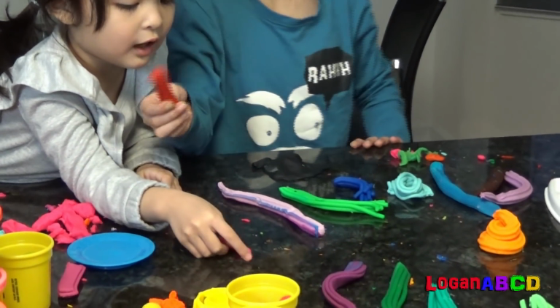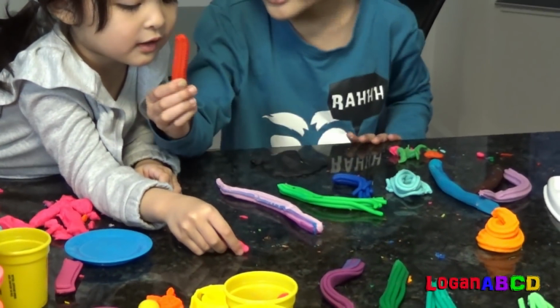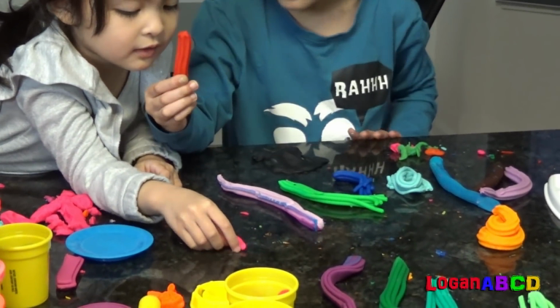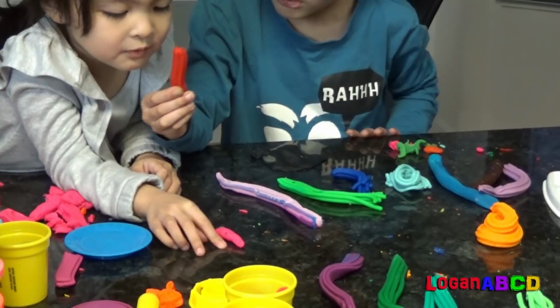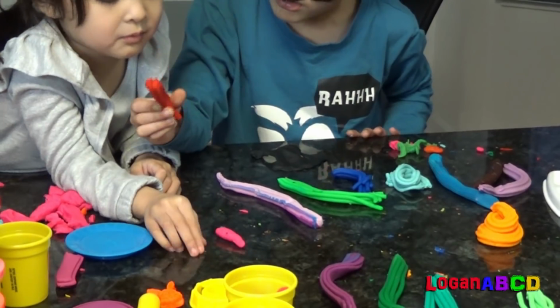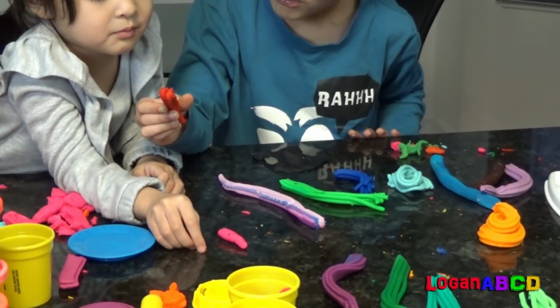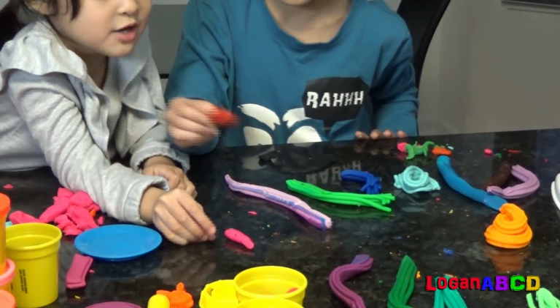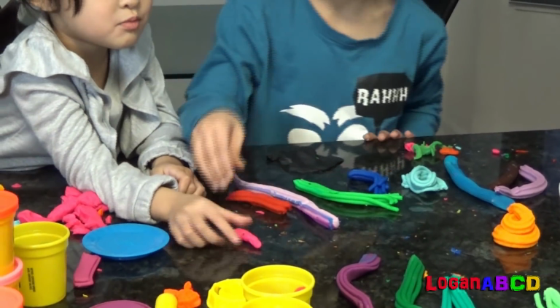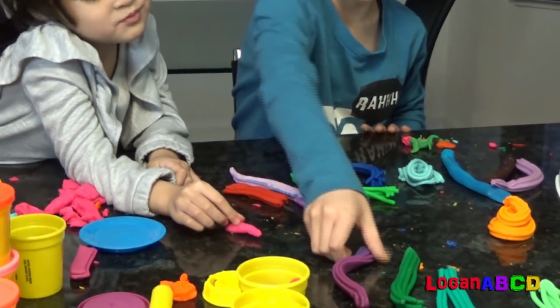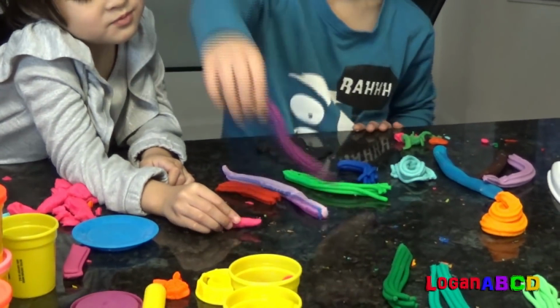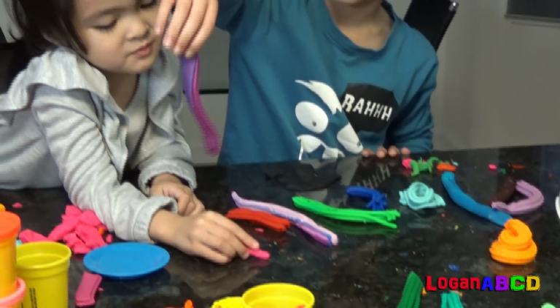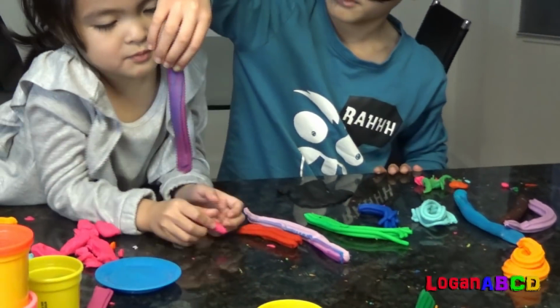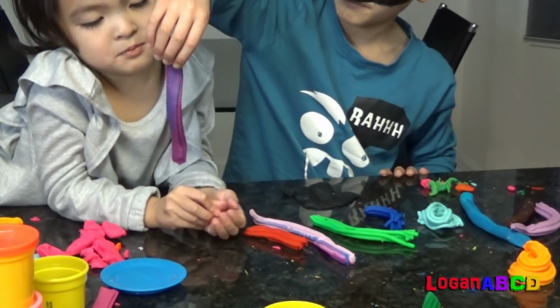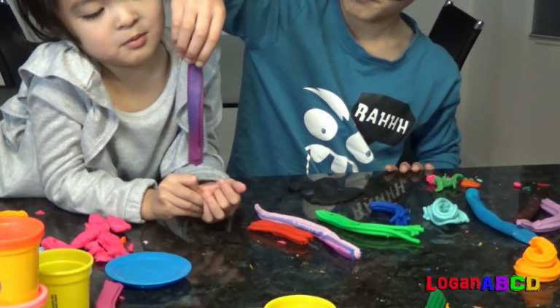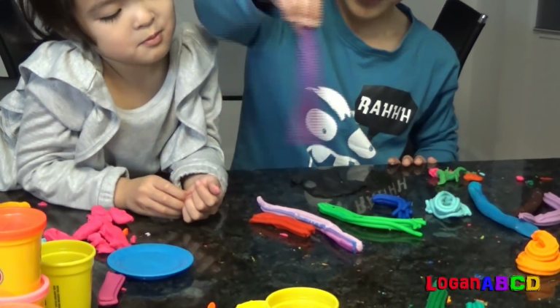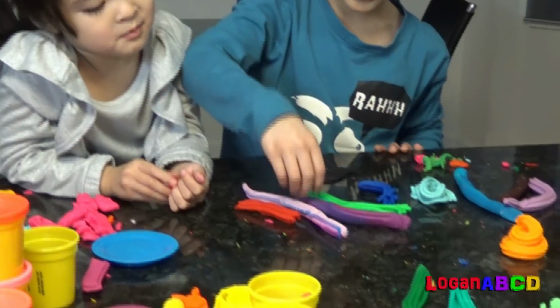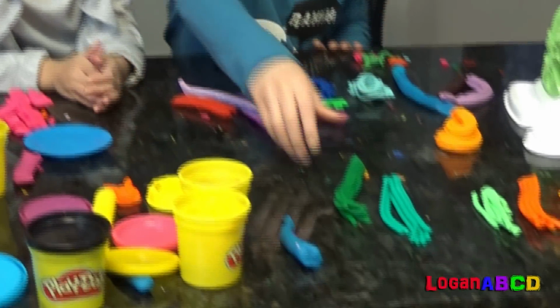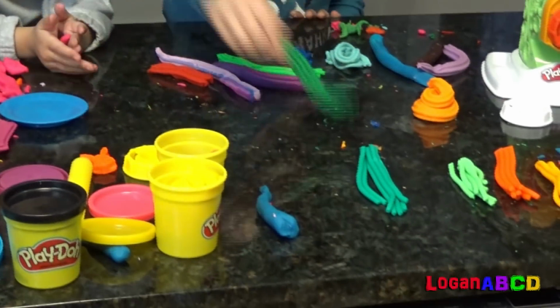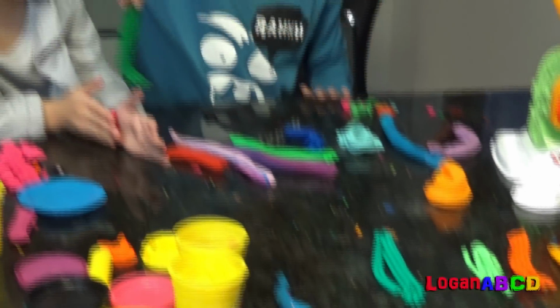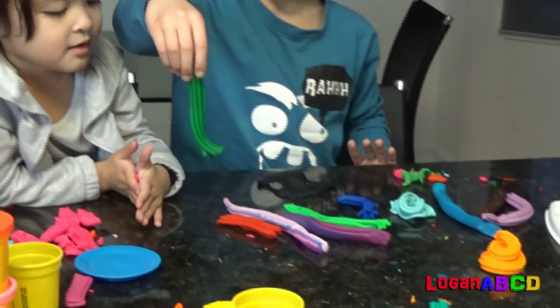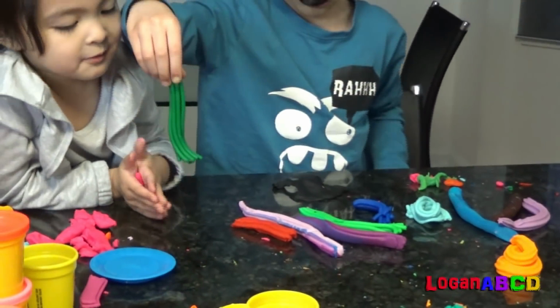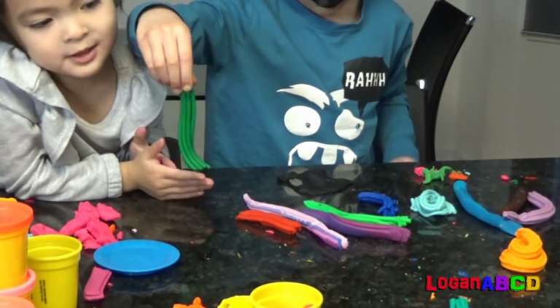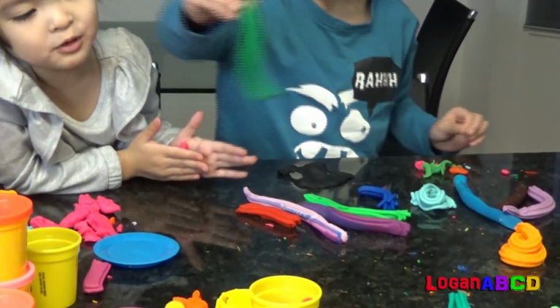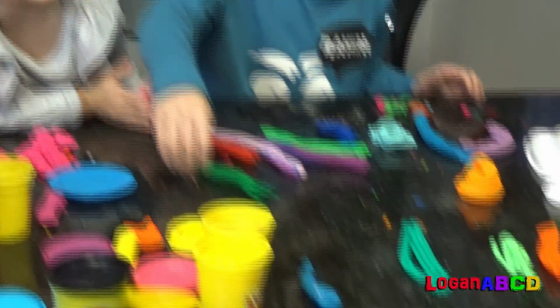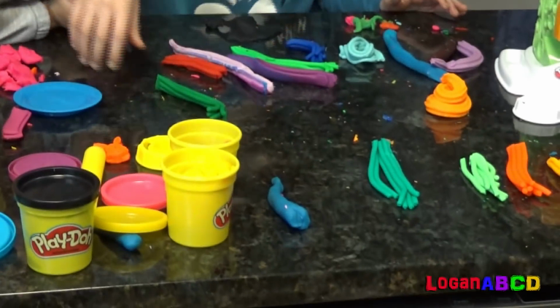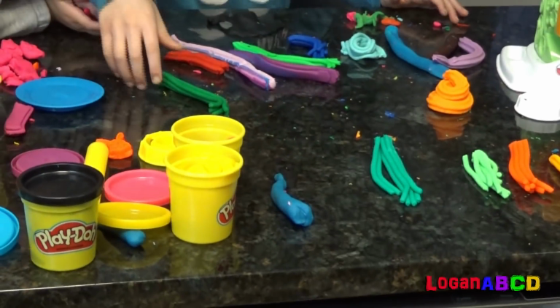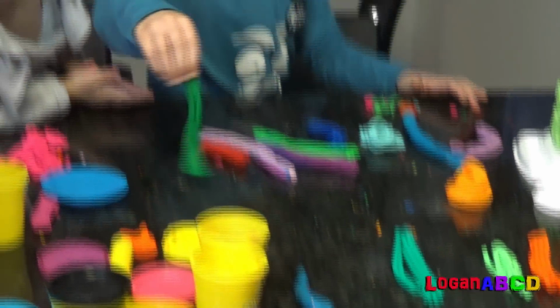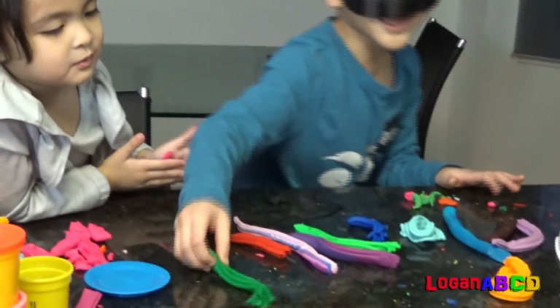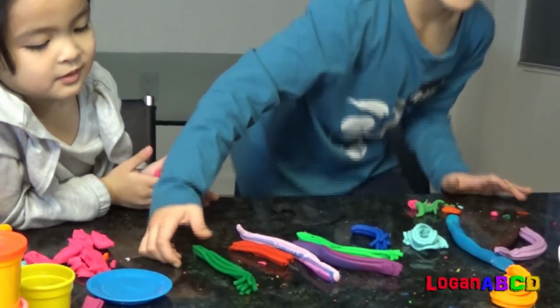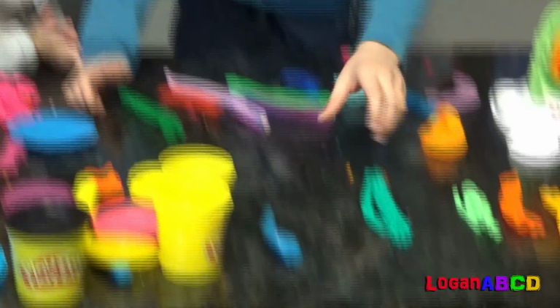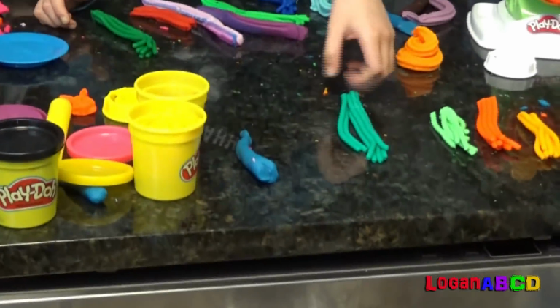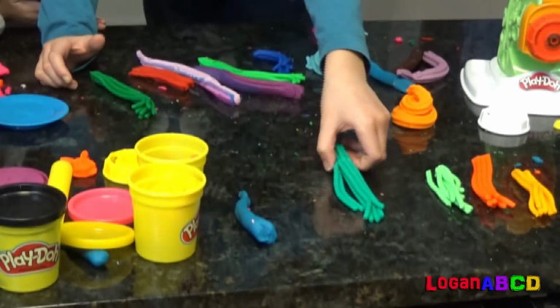What is this color? Red? Yes. What is this color? Purple? Yes. What is this color? Green. Light green? No, green. What color is this?